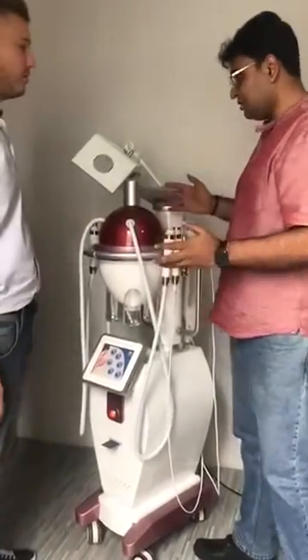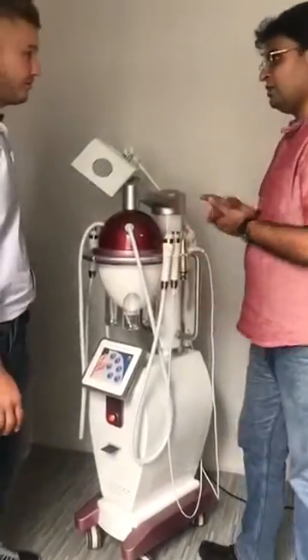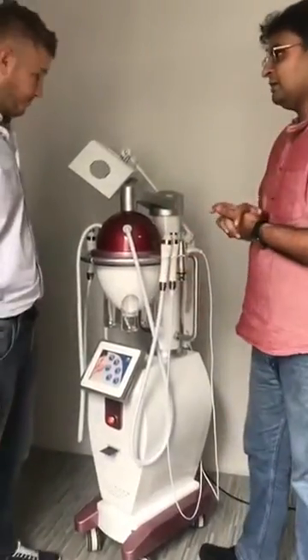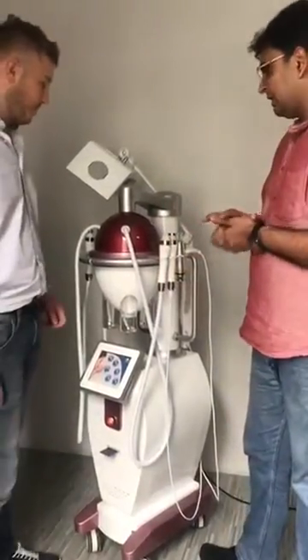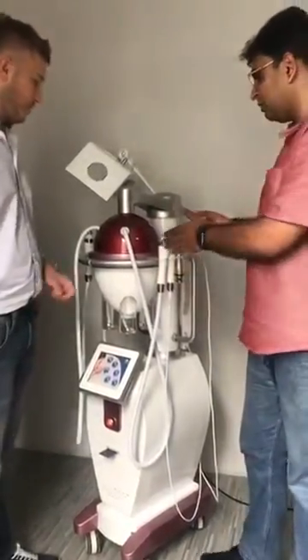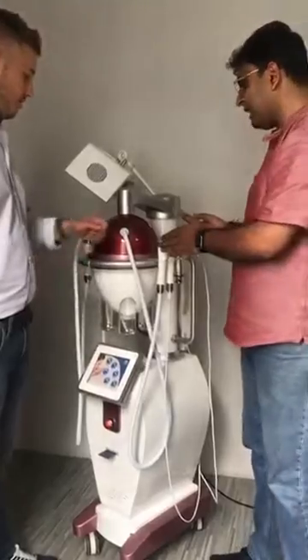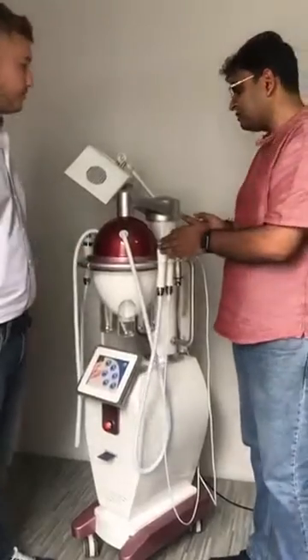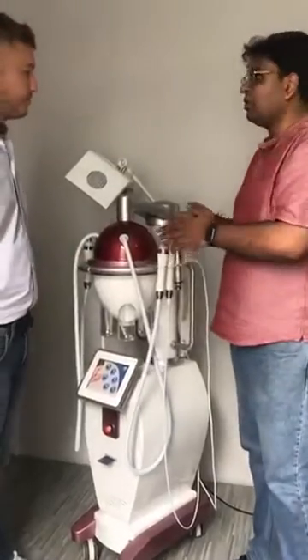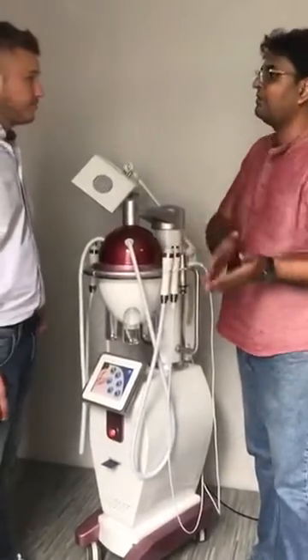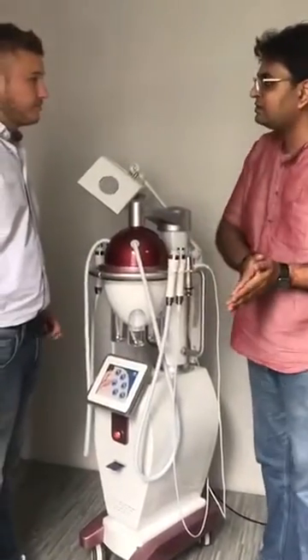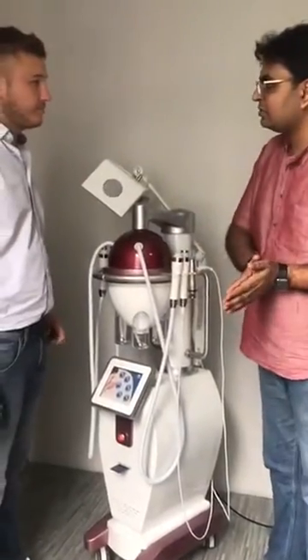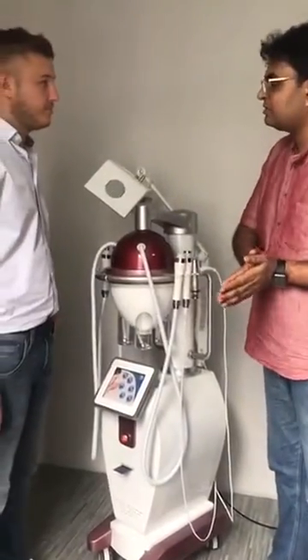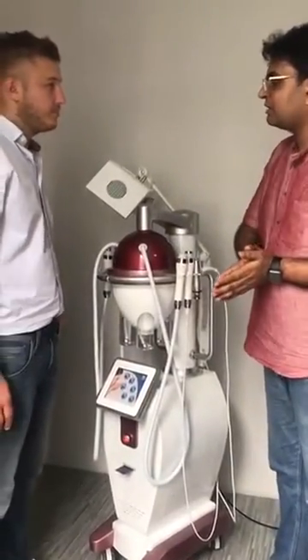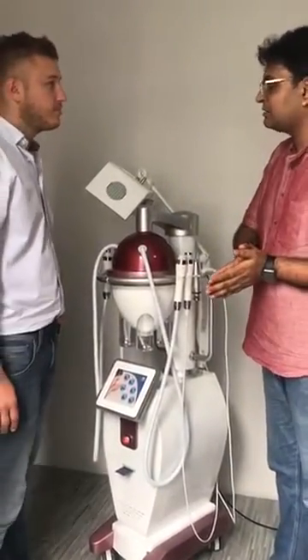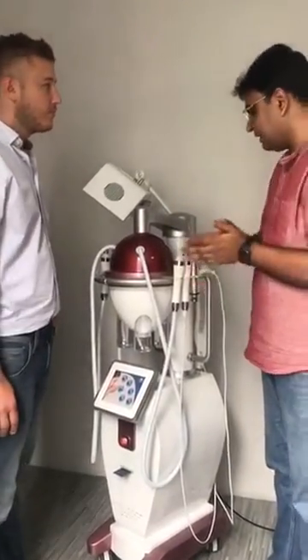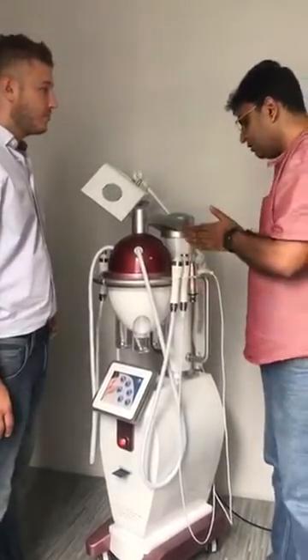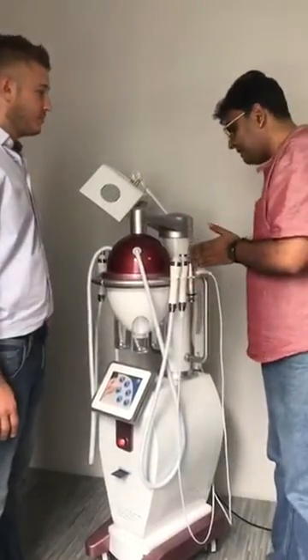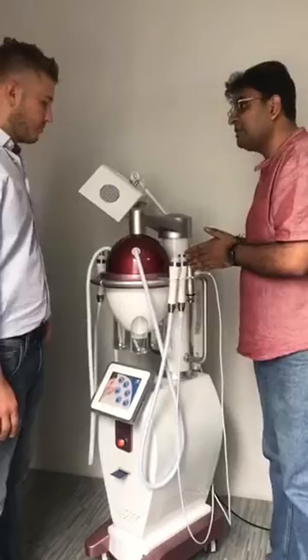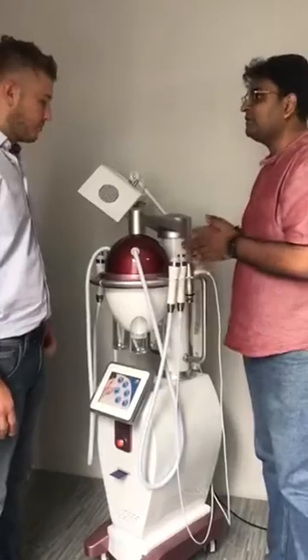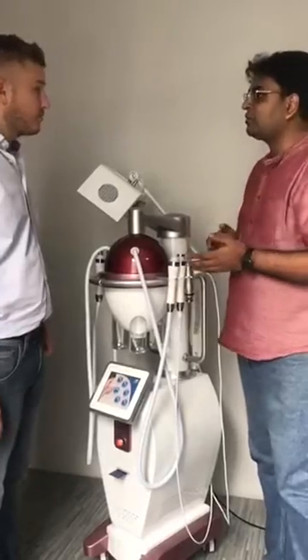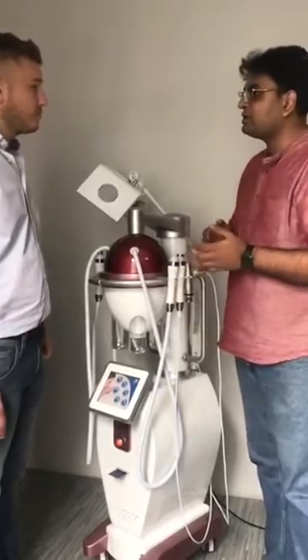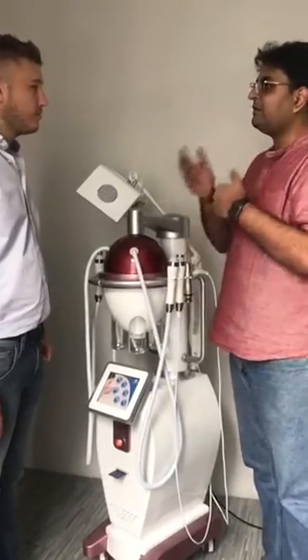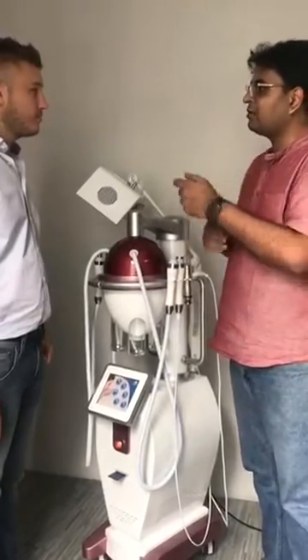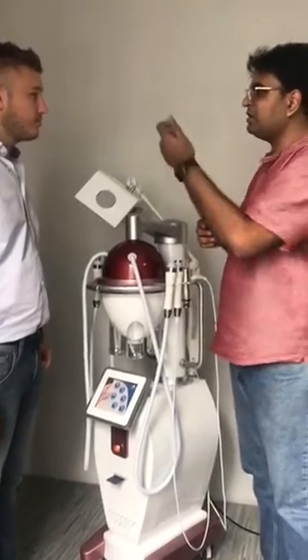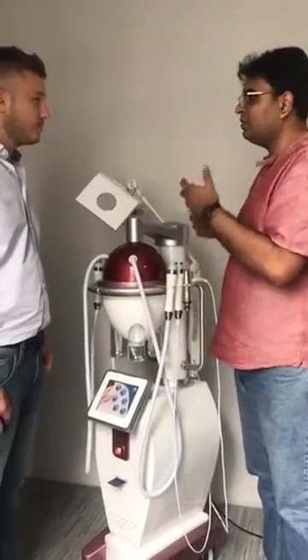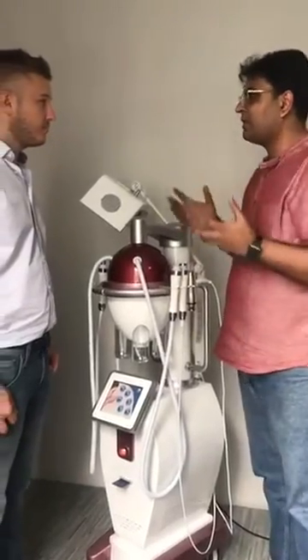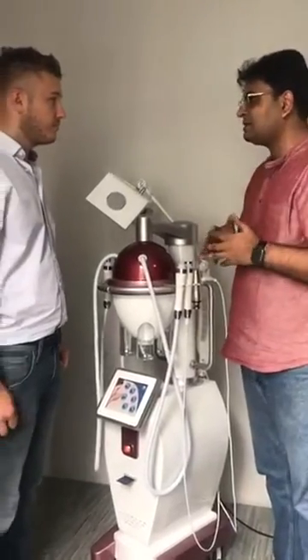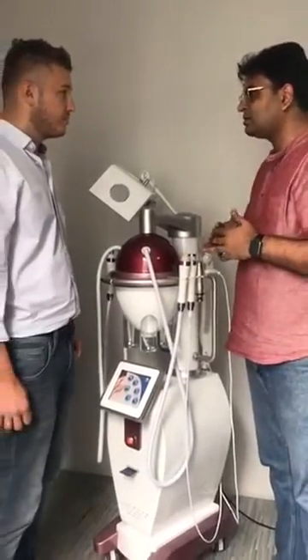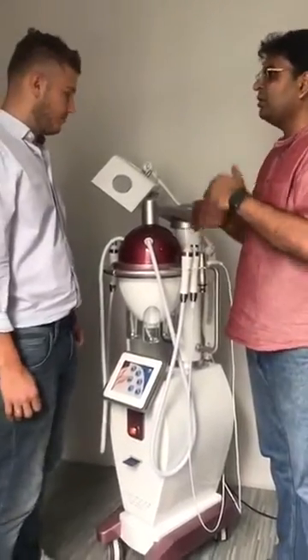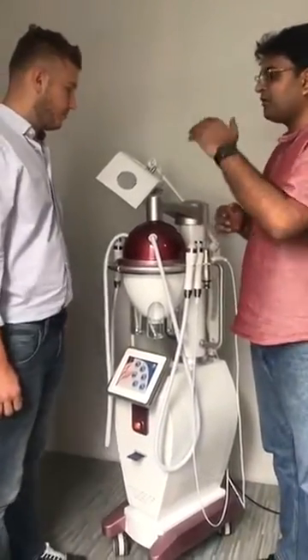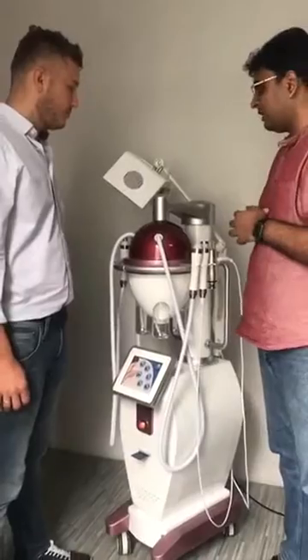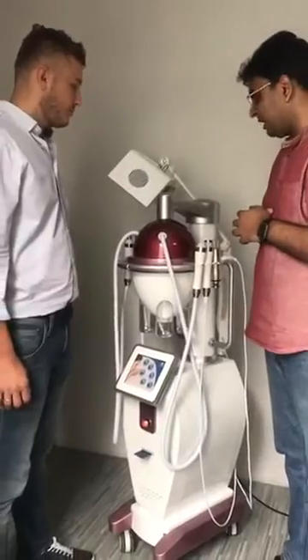Yes, you can combine it. In fact you can try this with your normal facials also which your clinic is doing. You can simultaneously use it with electroporation. After electroporation you can do it for relaxation or for some kind of product infusion.